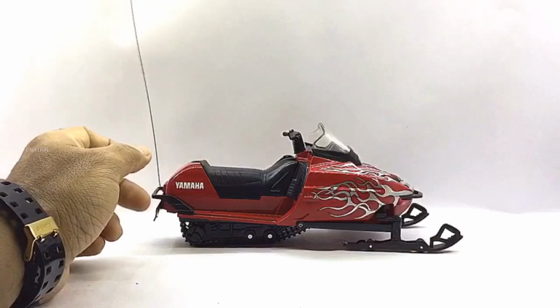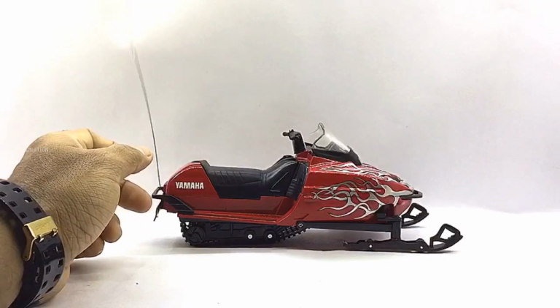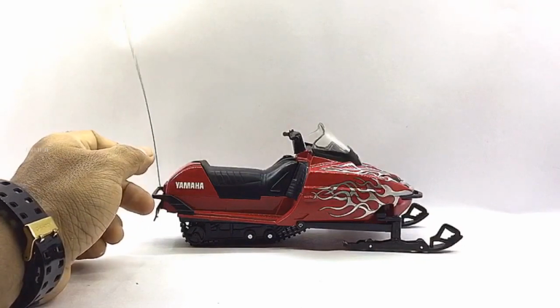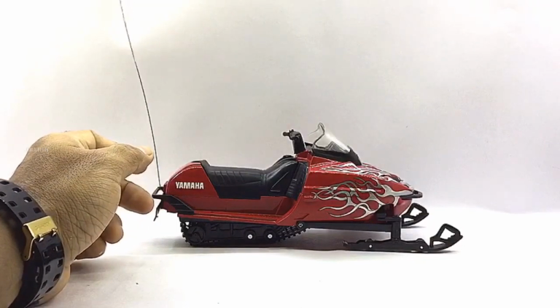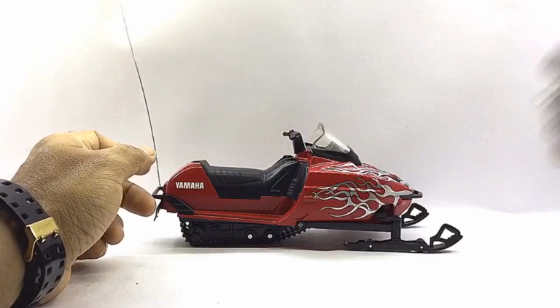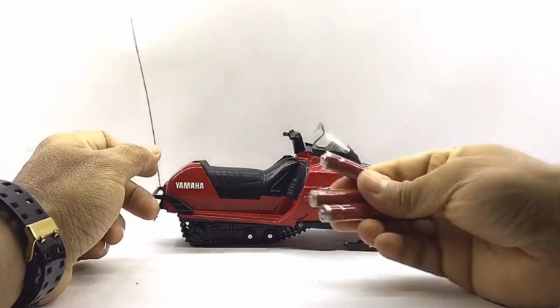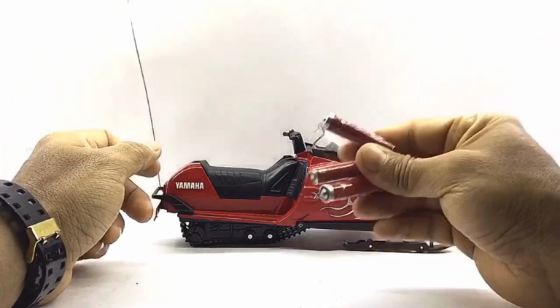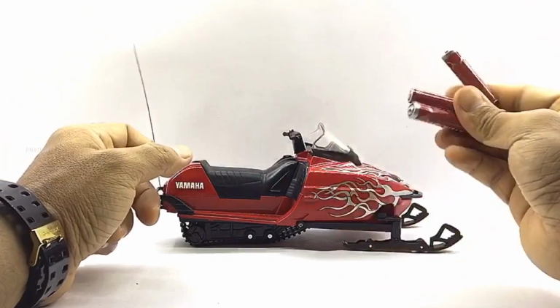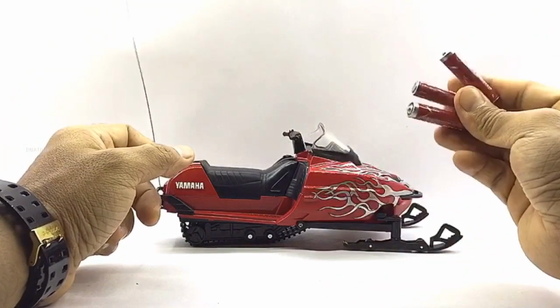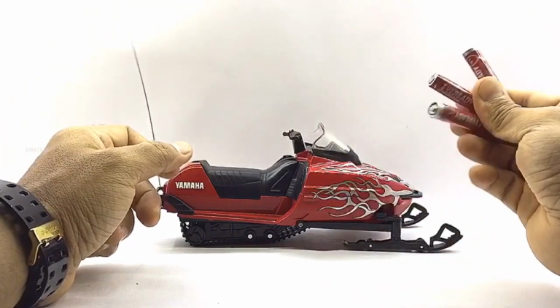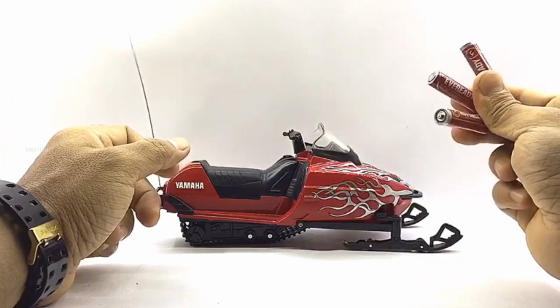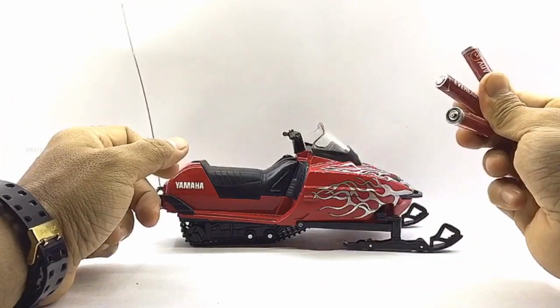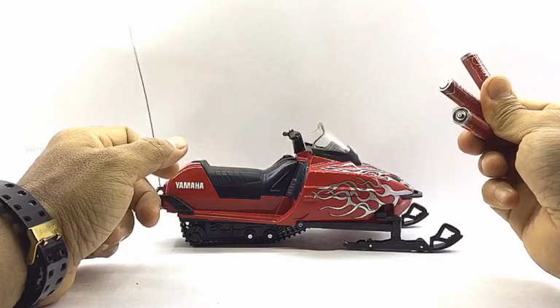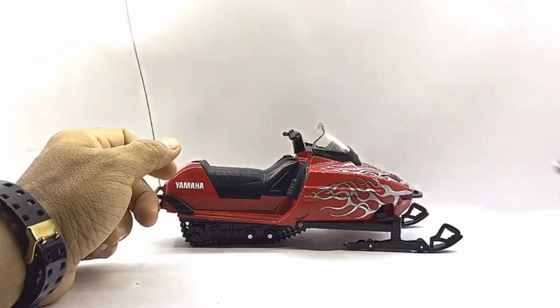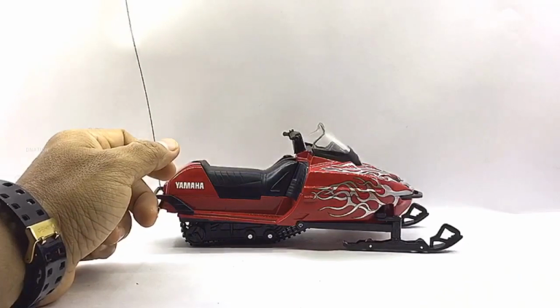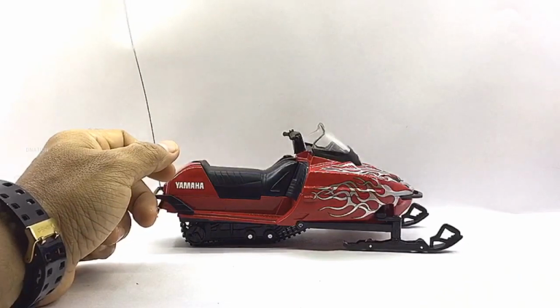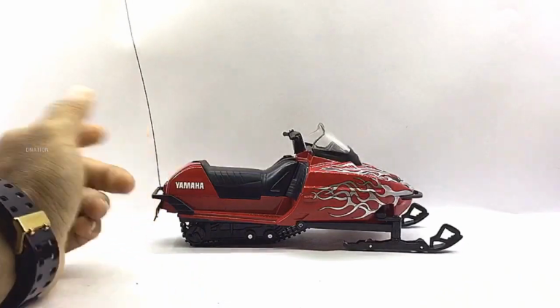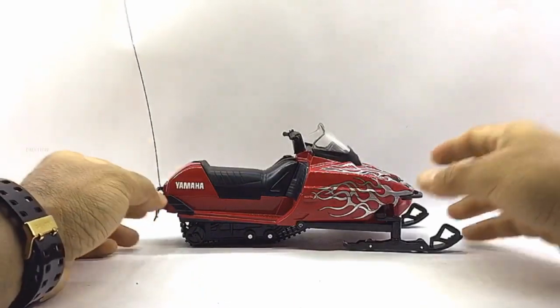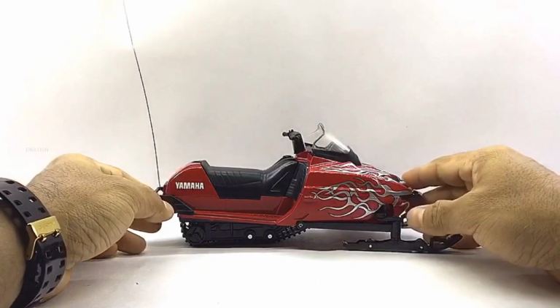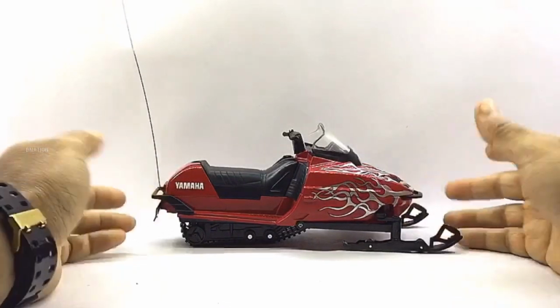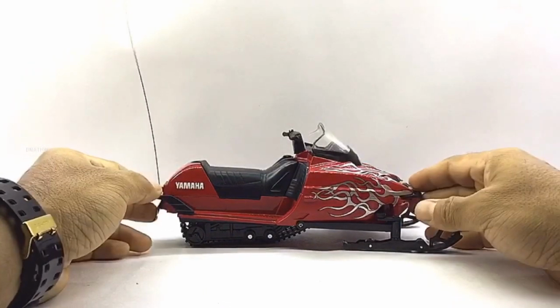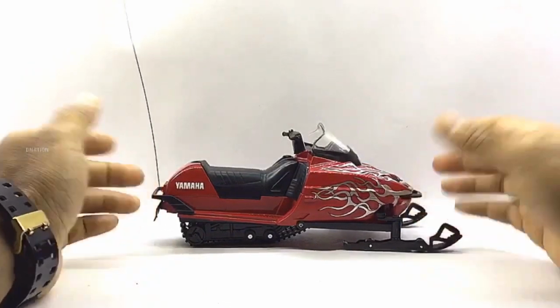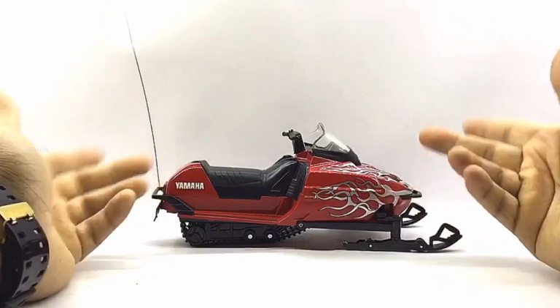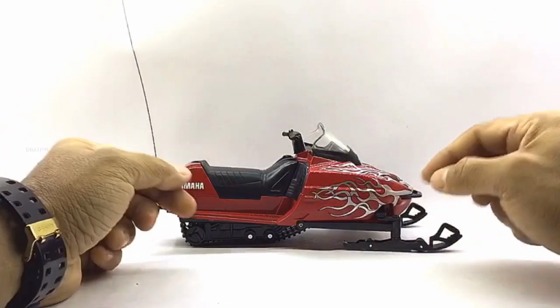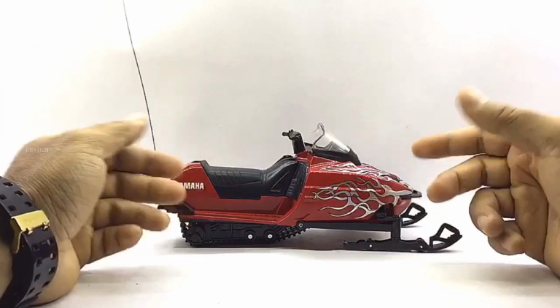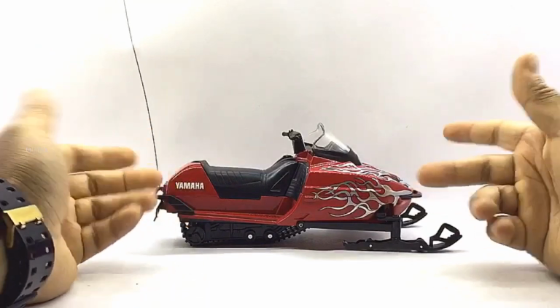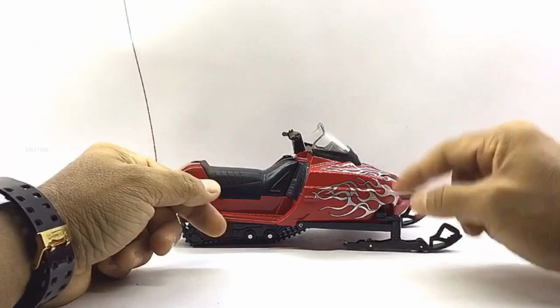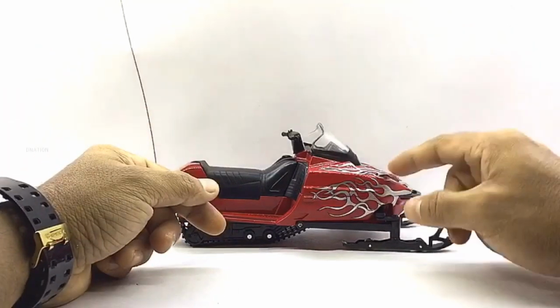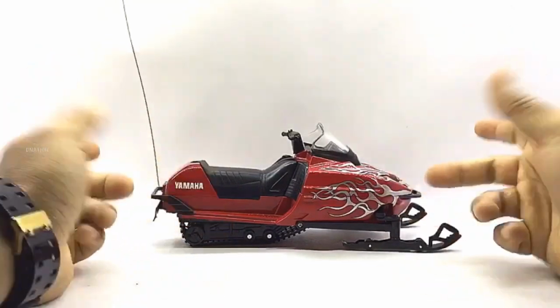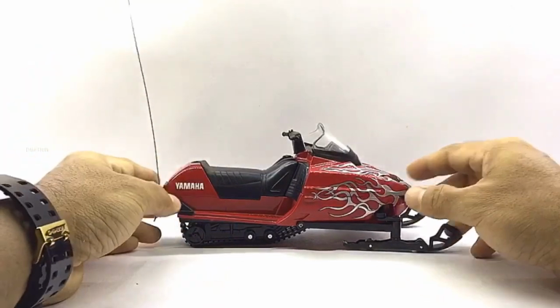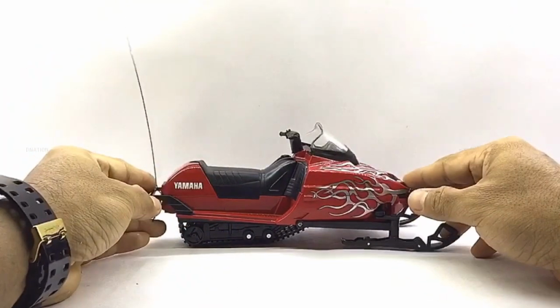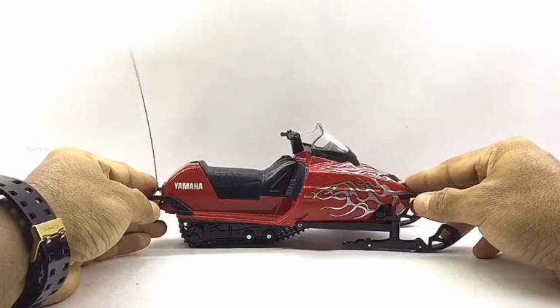This diecast model is powered by three AAA batteries and you'll definitely enjoy hours of driving this little beauty around with its remote controller. Now let's go ahead and take a look at the features and specifications of this amazing remote control Yamaha SRX replica.